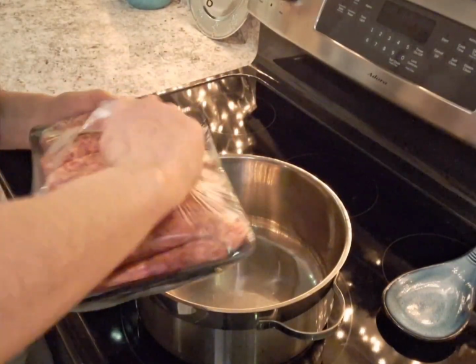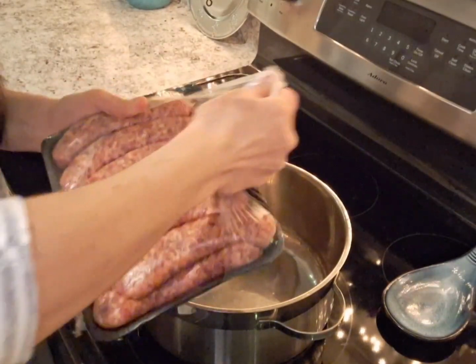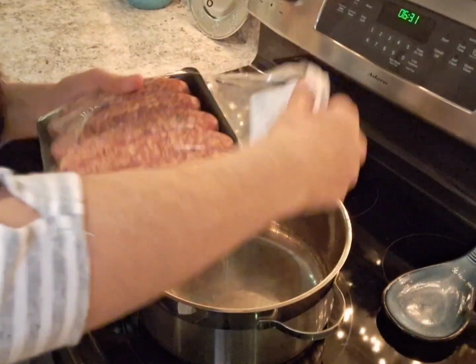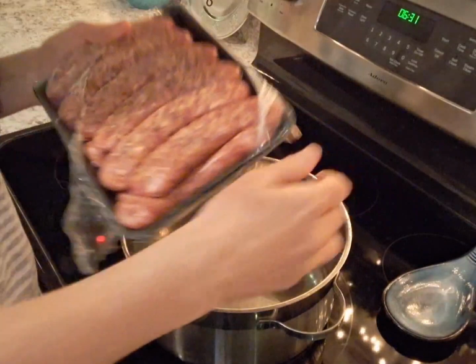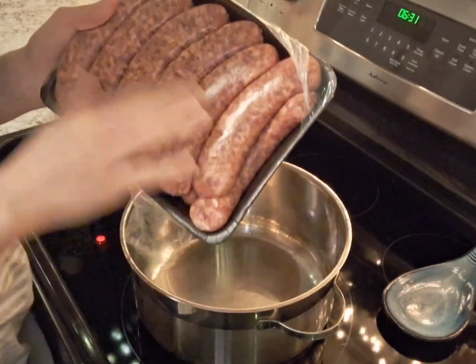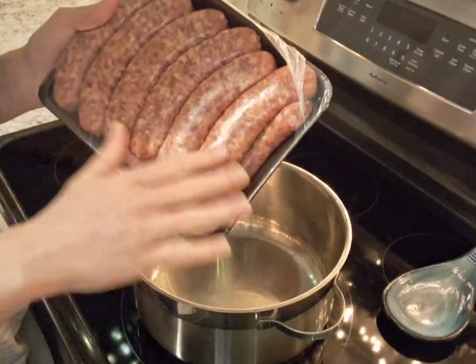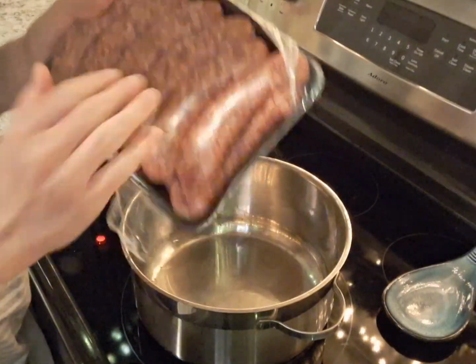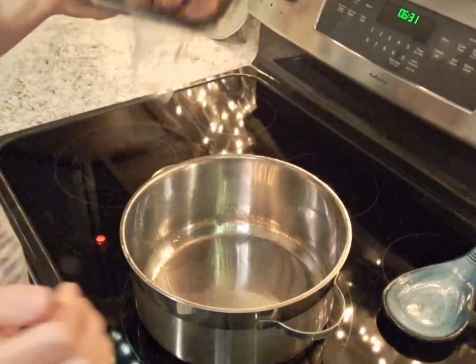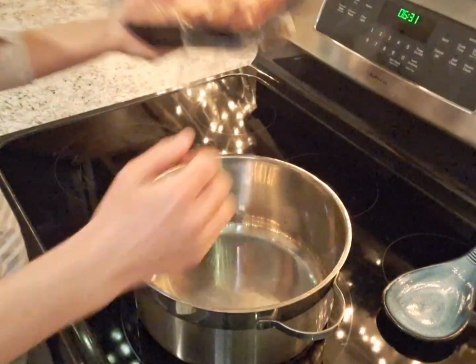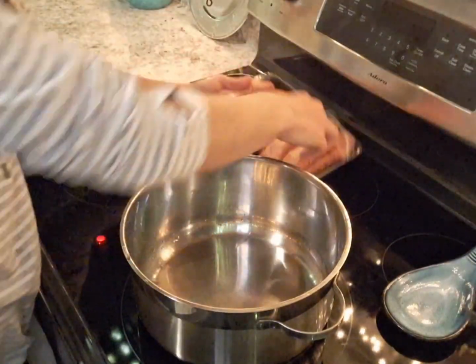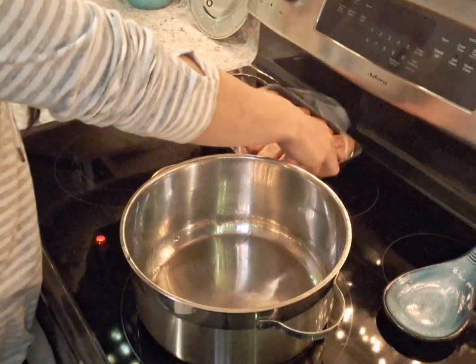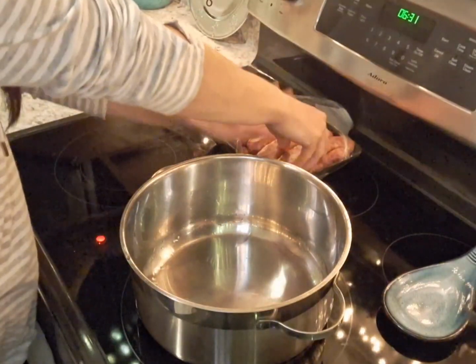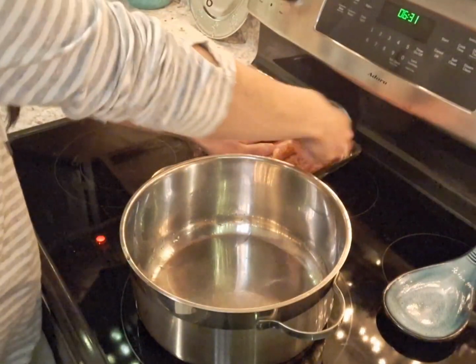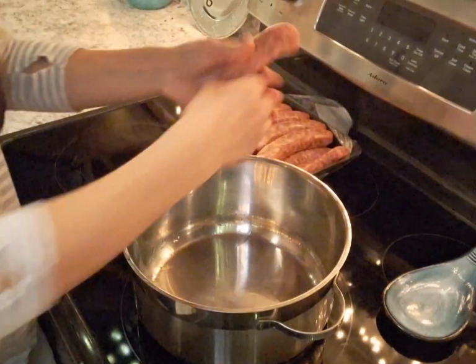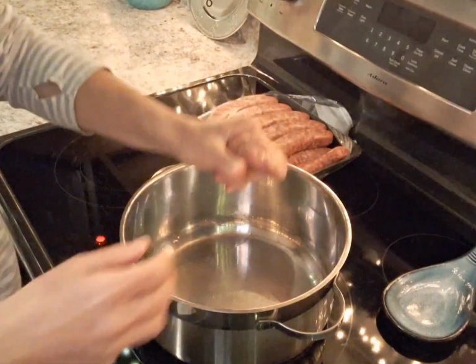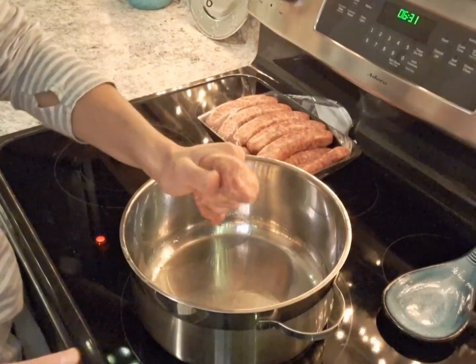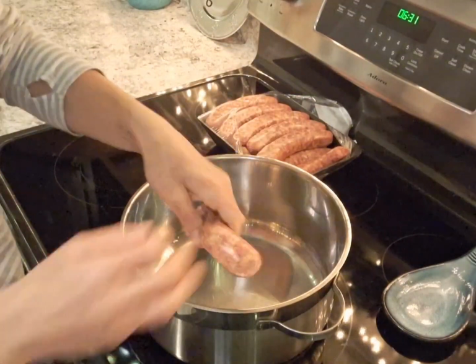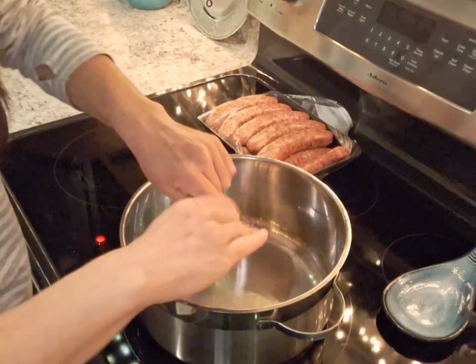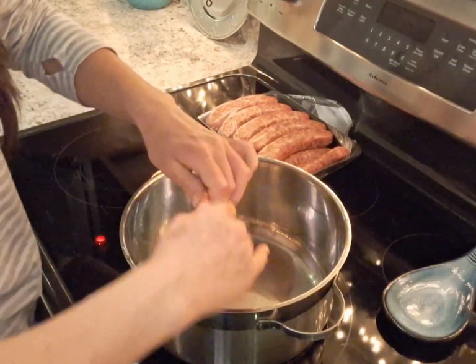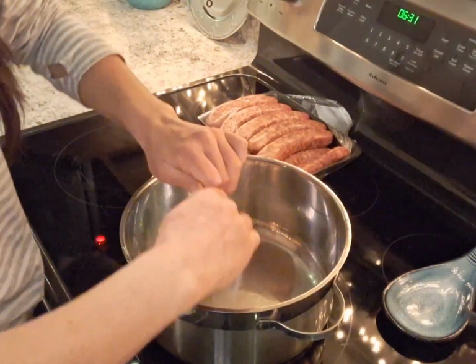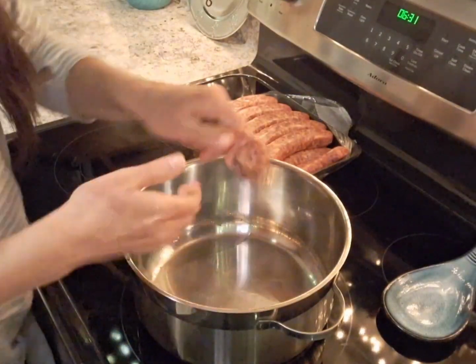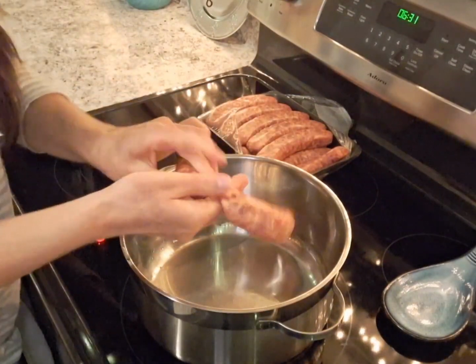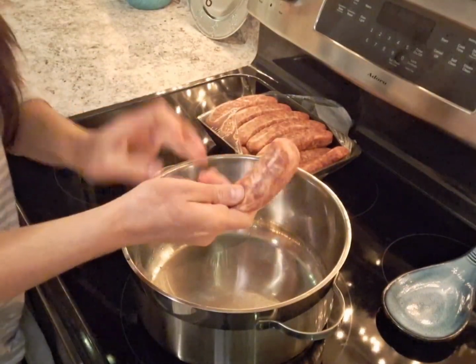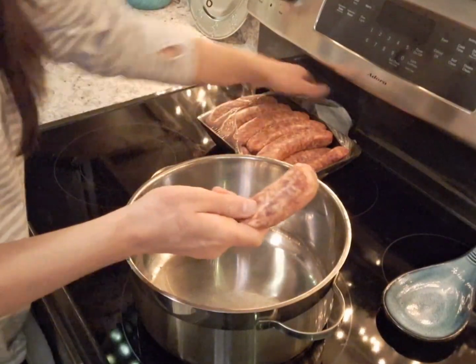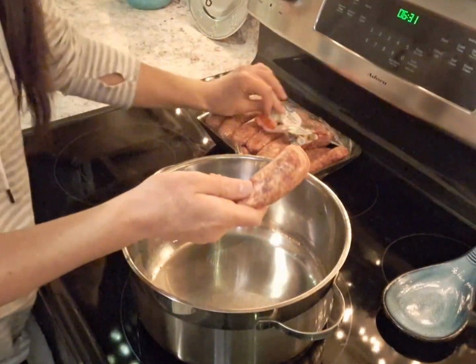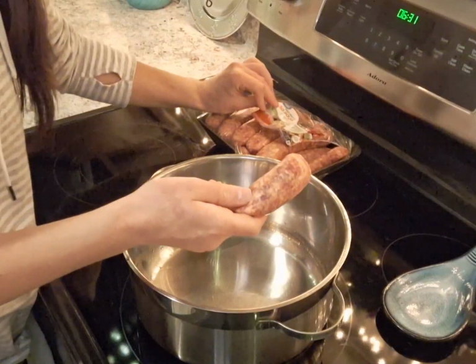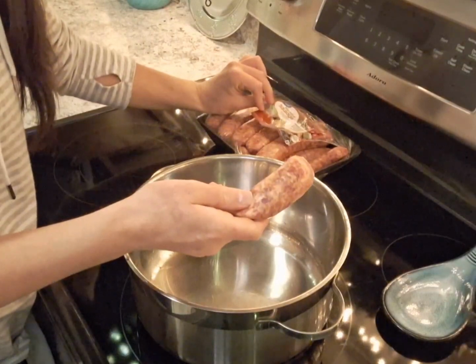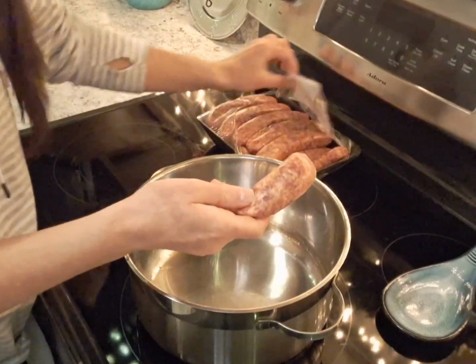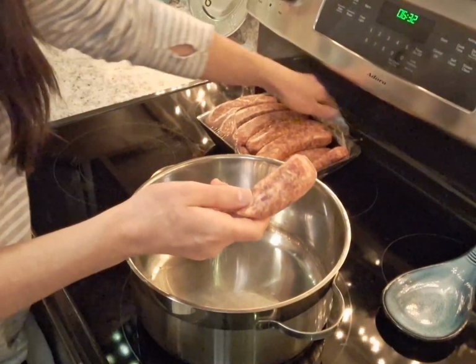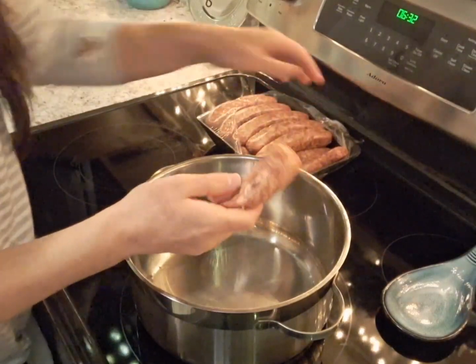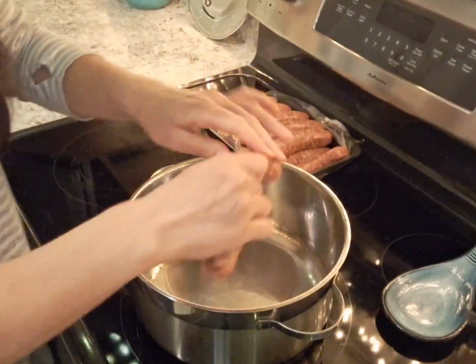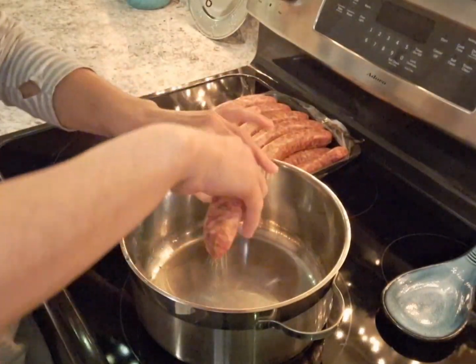About half of this. This is the big pack — I get the mild Italian sausage. Mild Italian sausage.